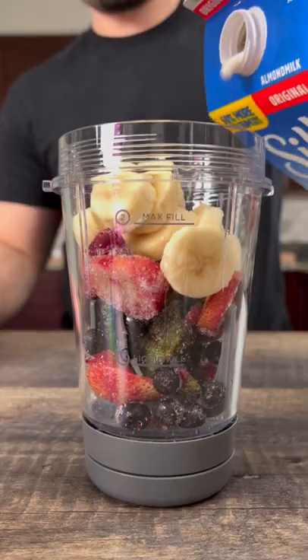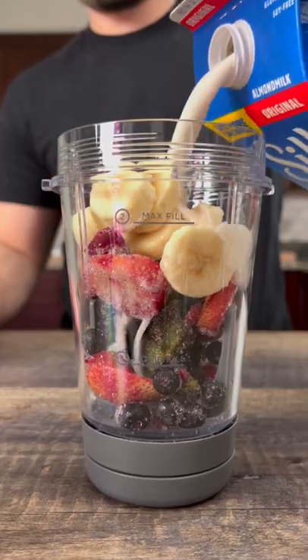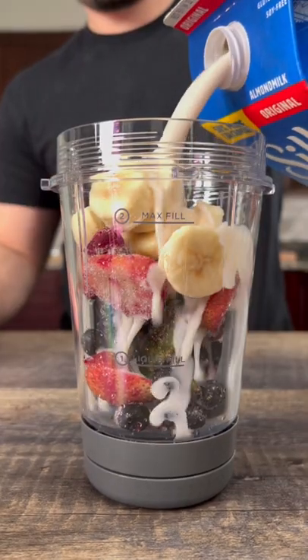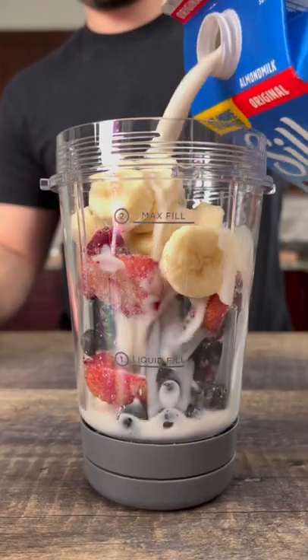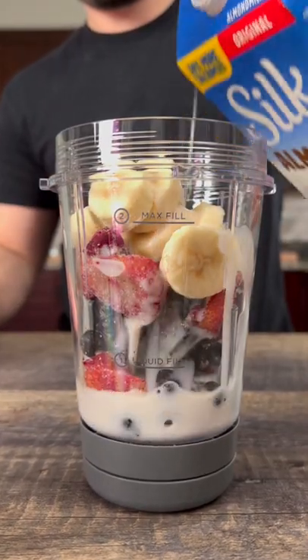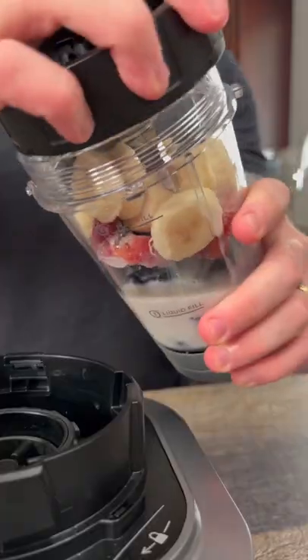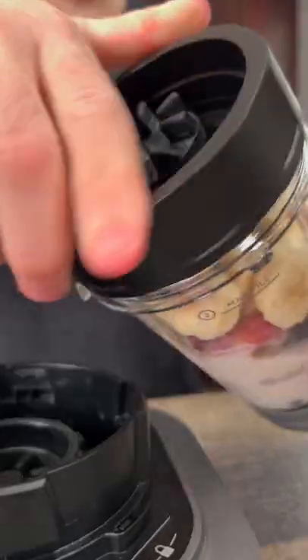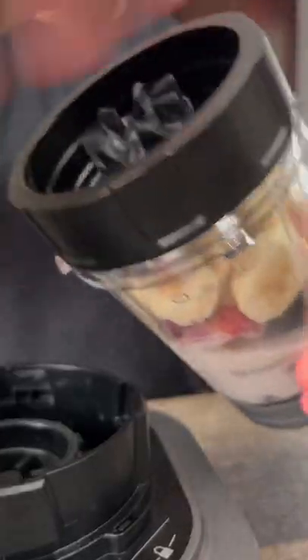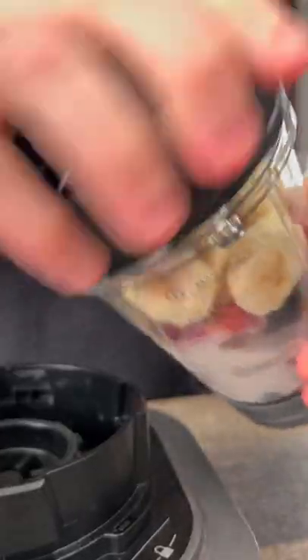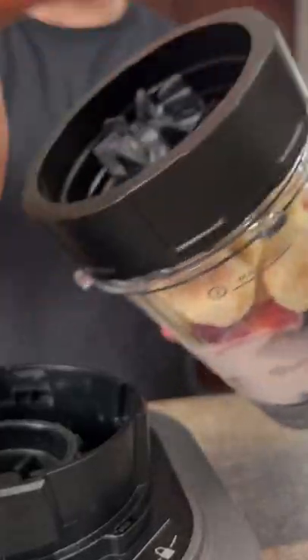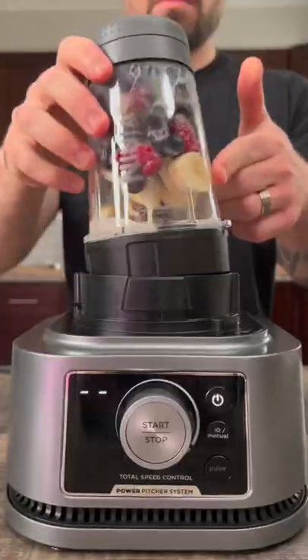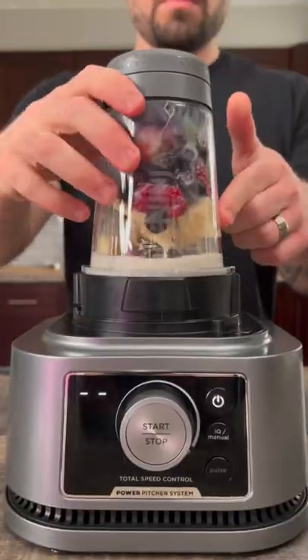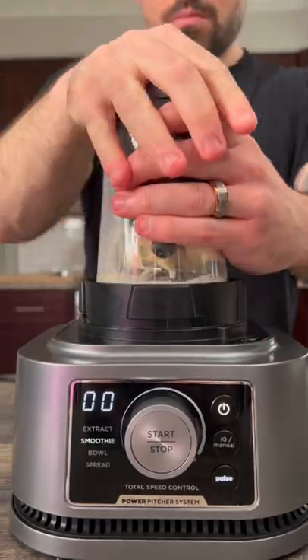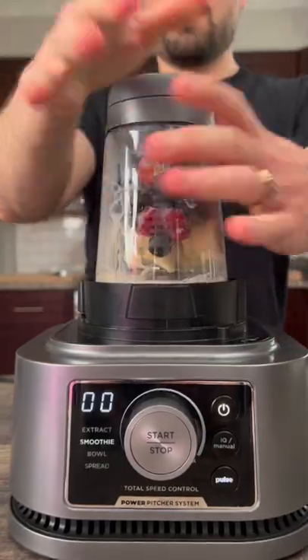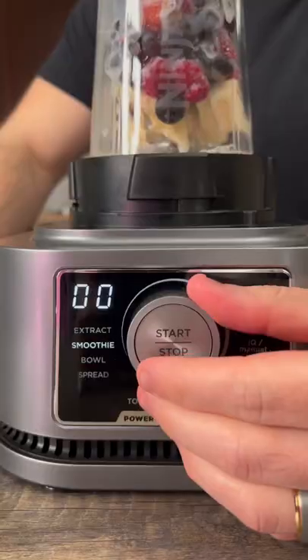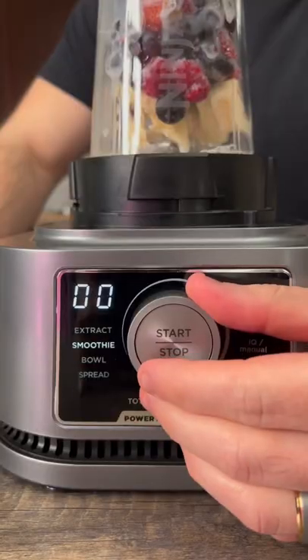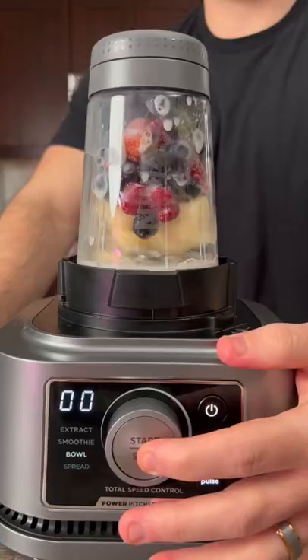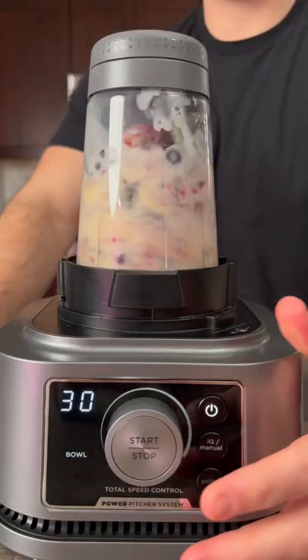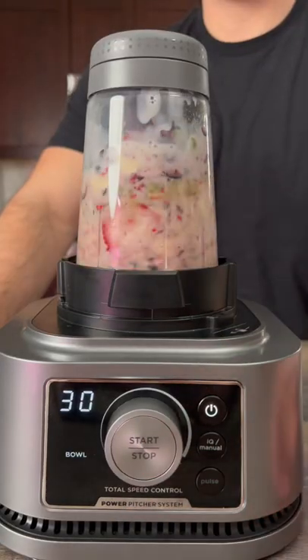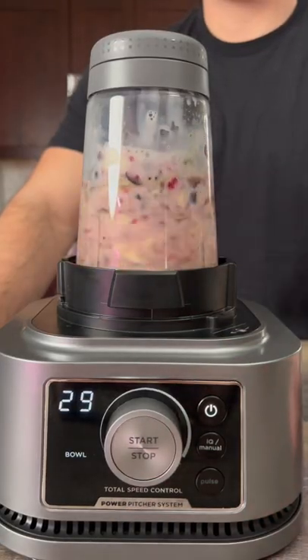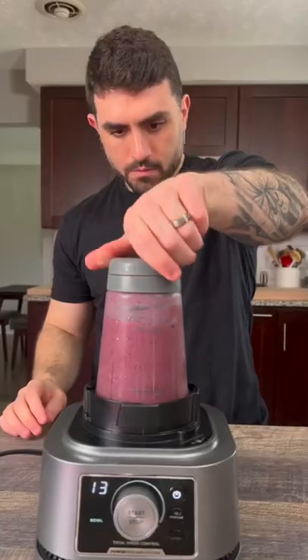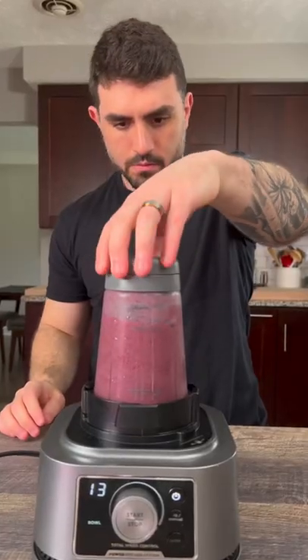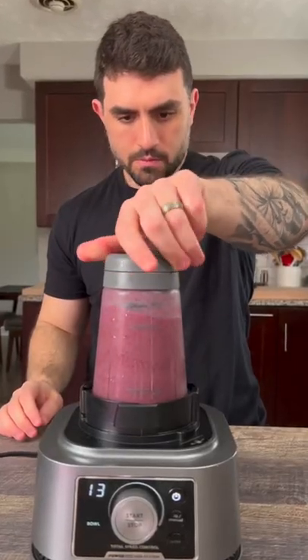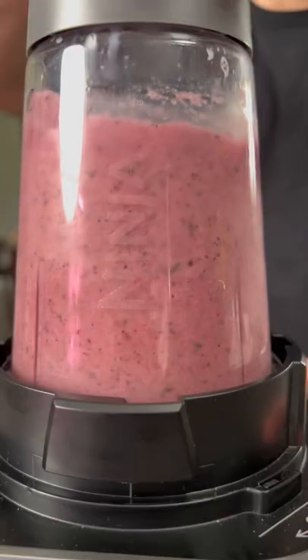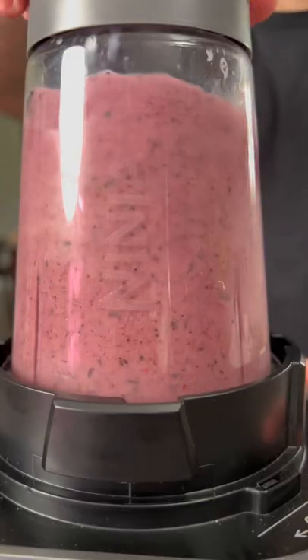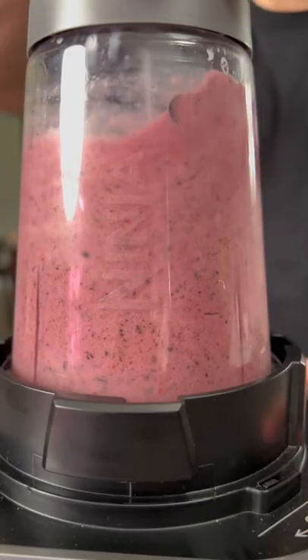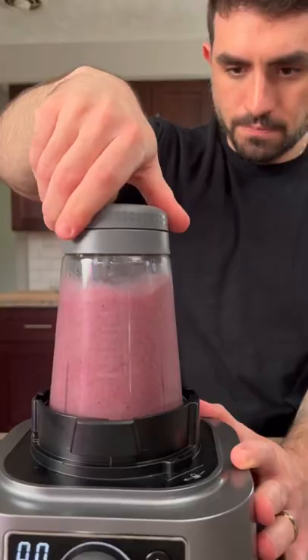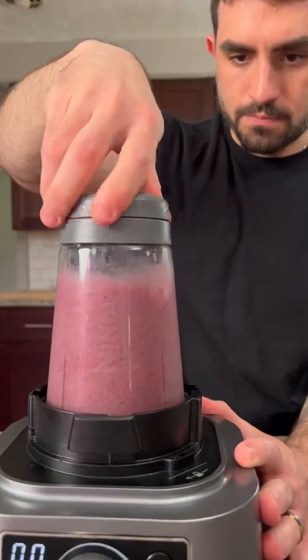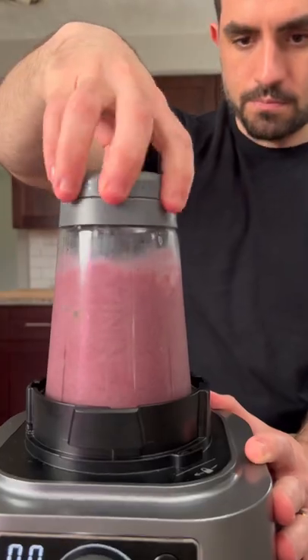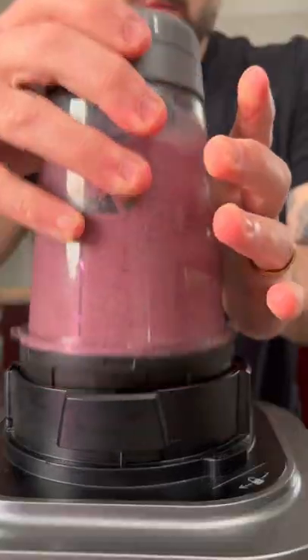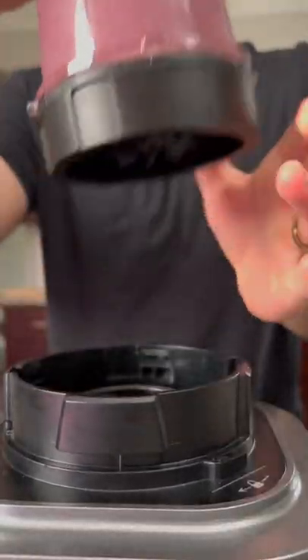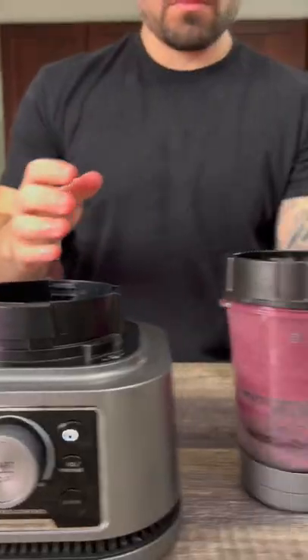Add a splash of almond milk, just enough to get it to blend. Be careful not to add too much almond milk — add a little bit at a time until you reach the right consistency. Blend for around 30 seconds to a minute, or until the smoothie is the thickness of ice cream.